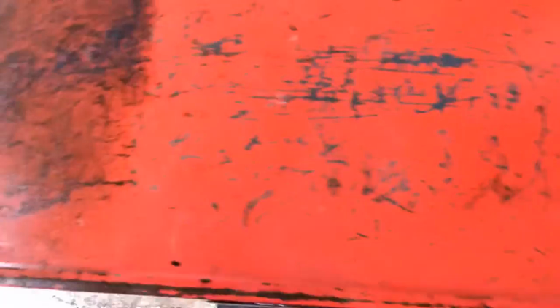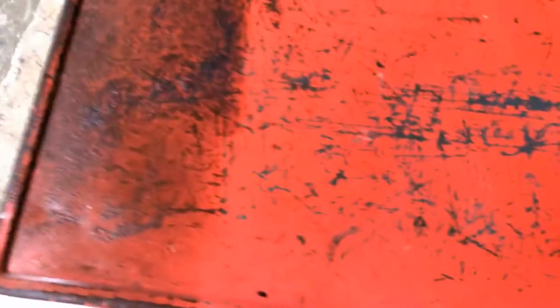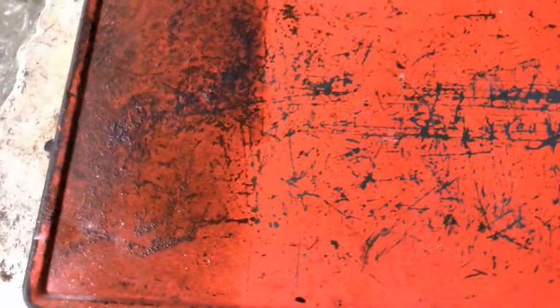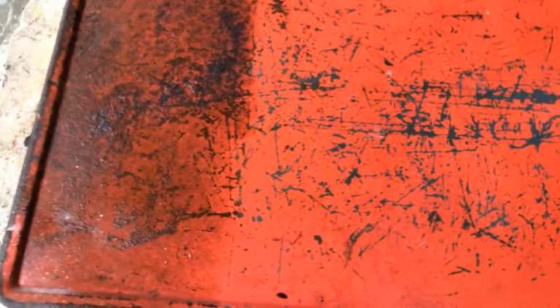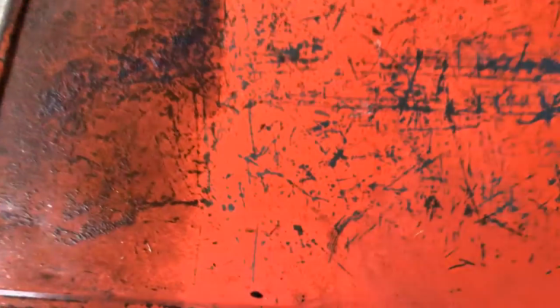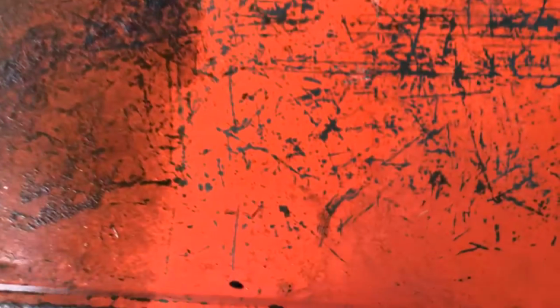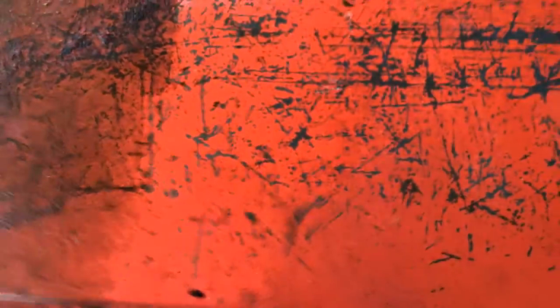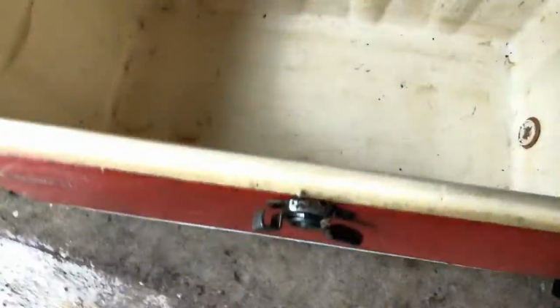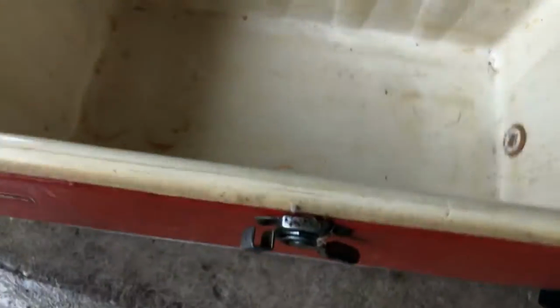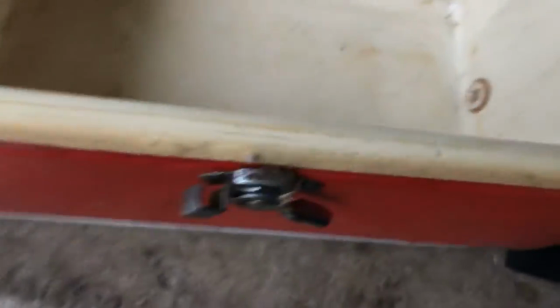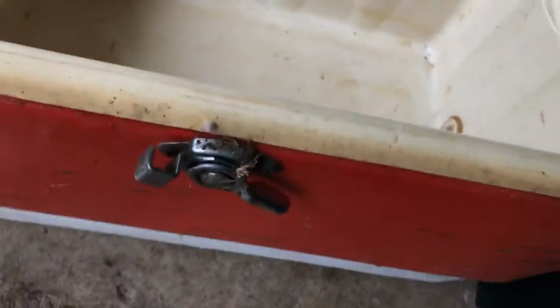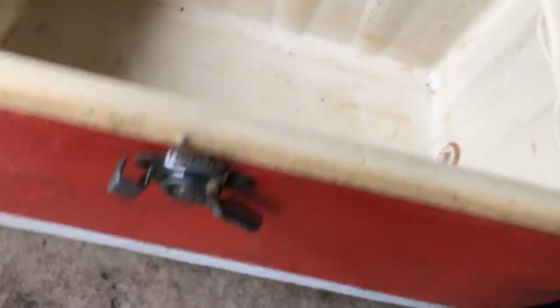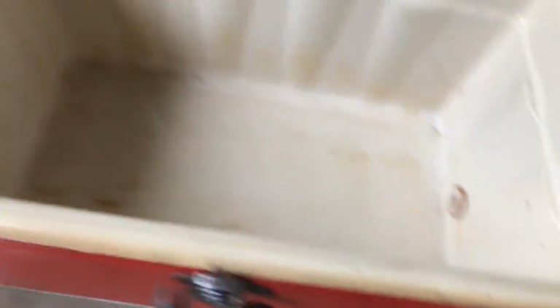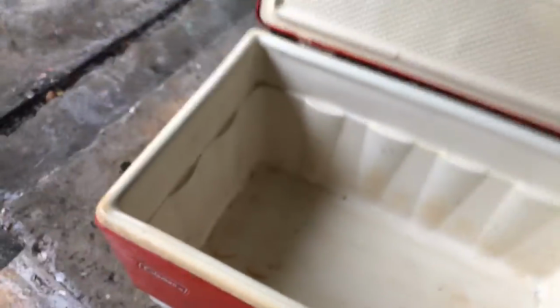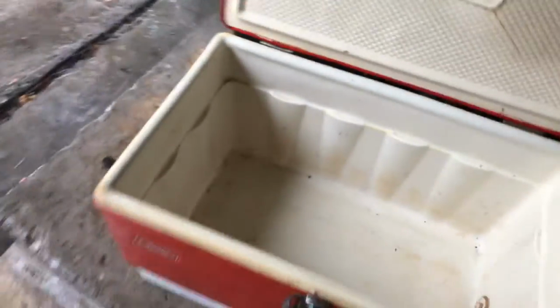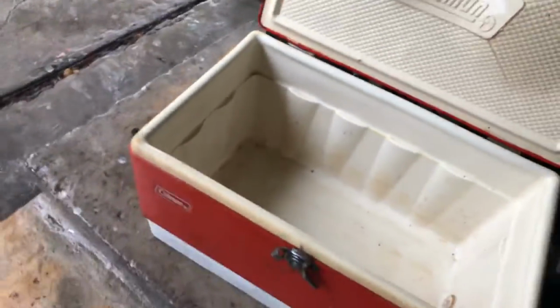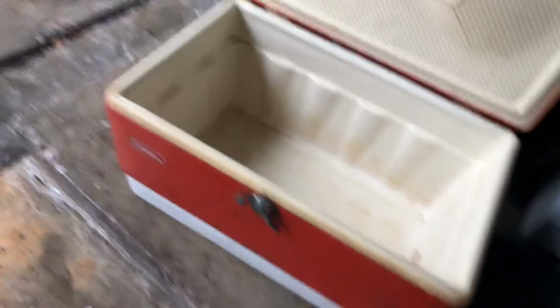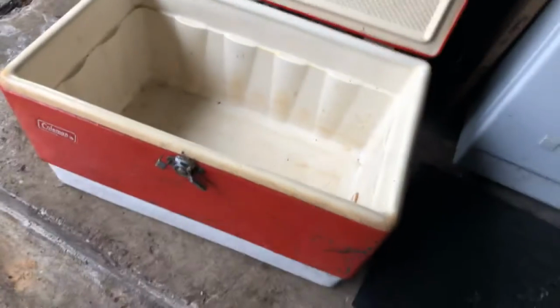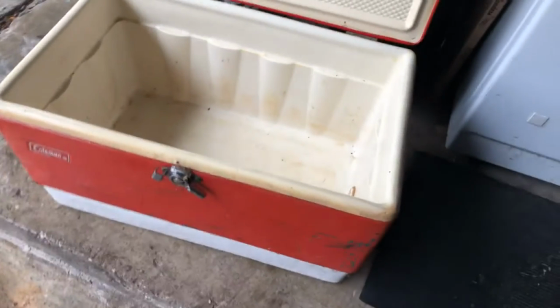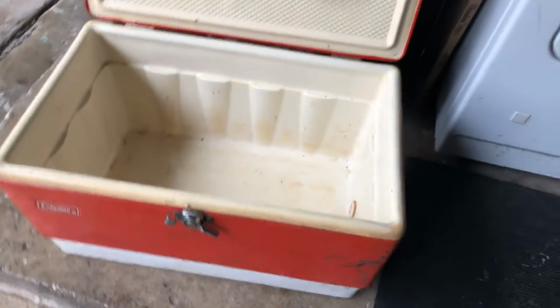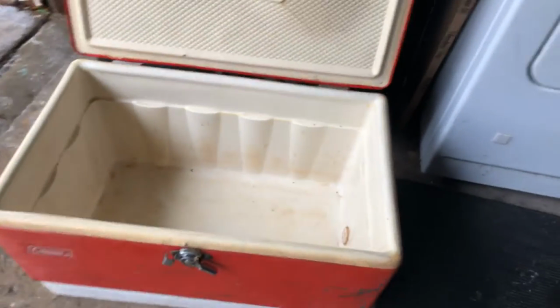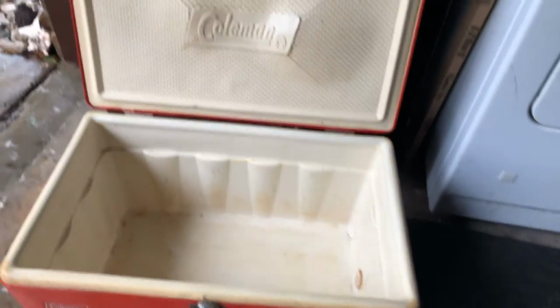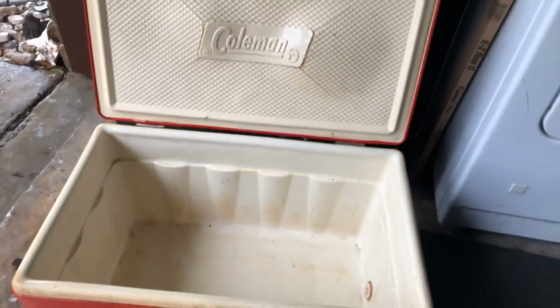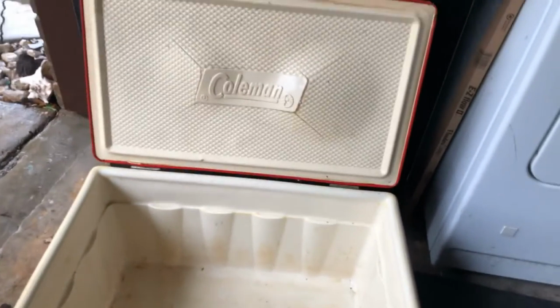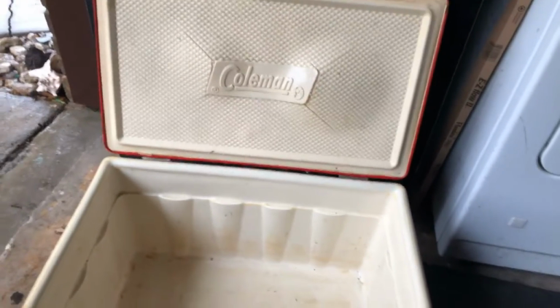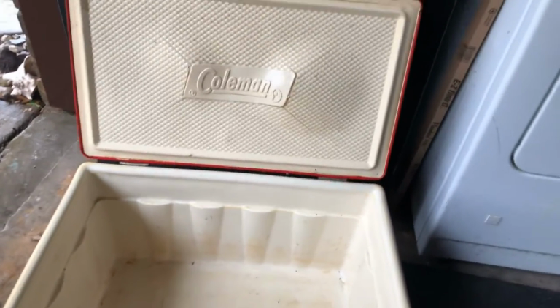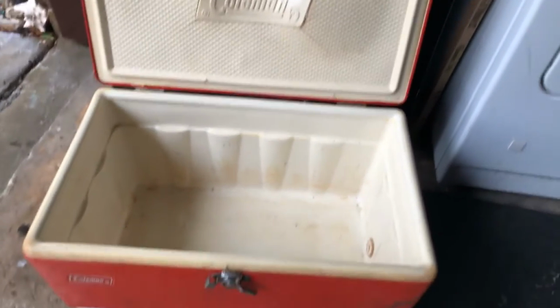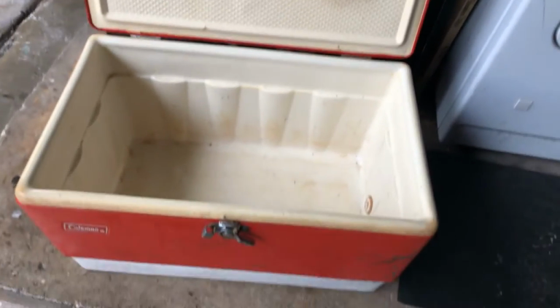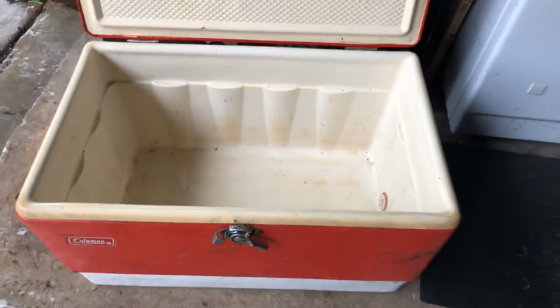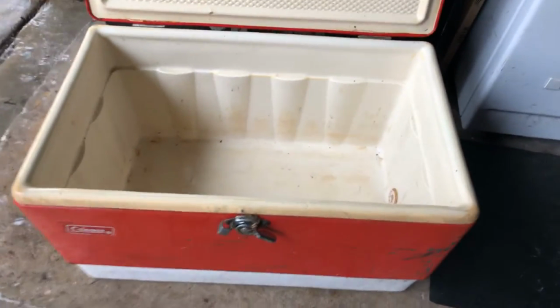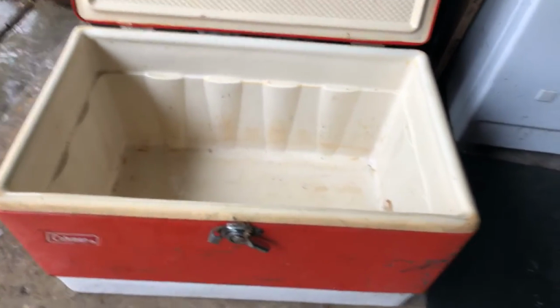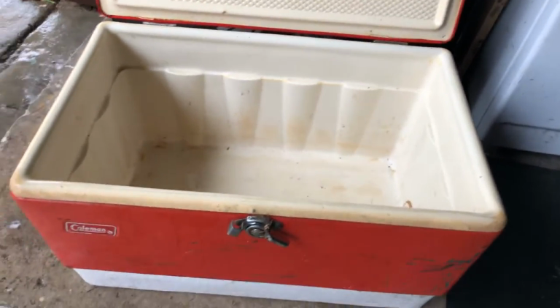Here's the top. We've got the locking mechanism. We're in the middle of a hurricane right now, but it's all right.